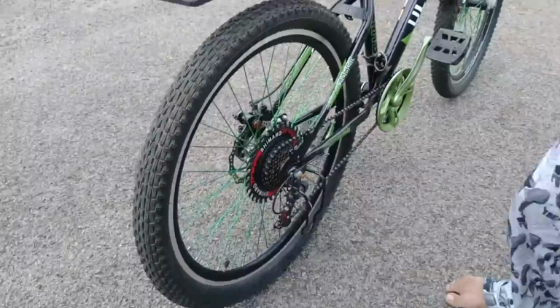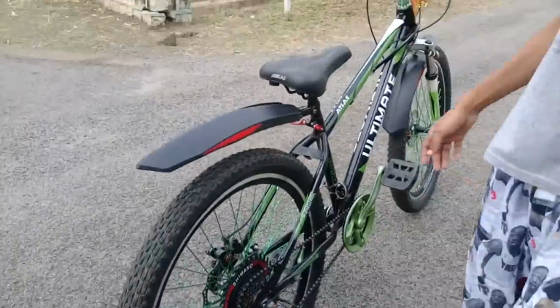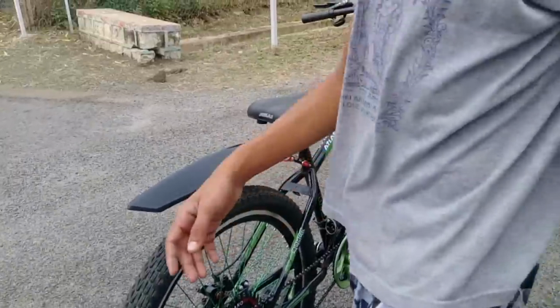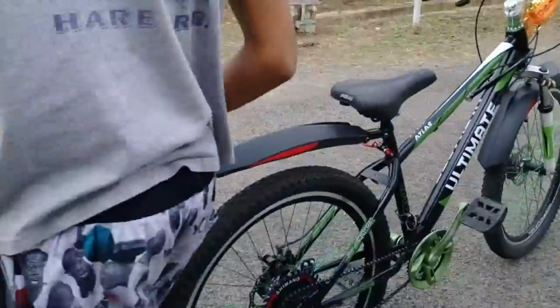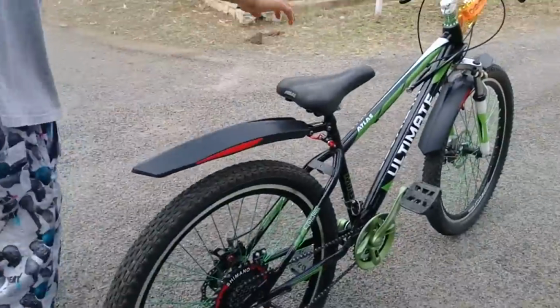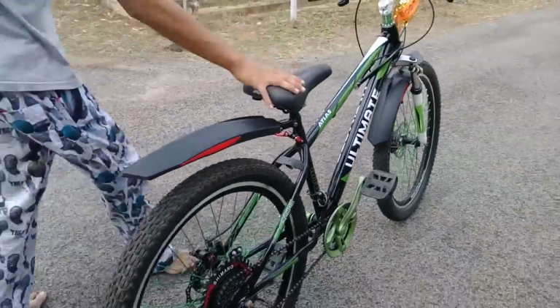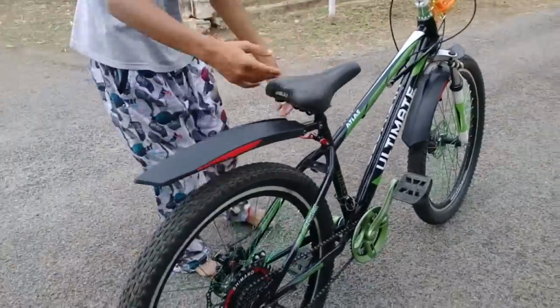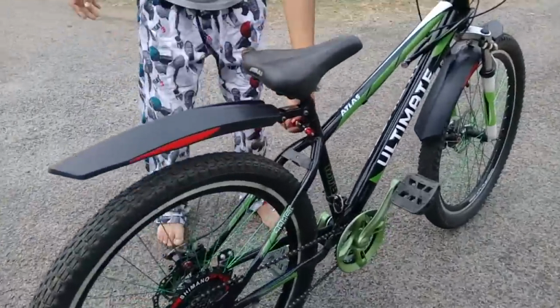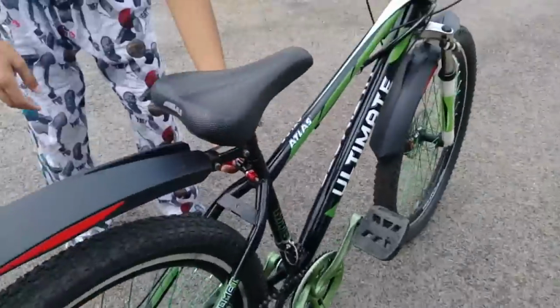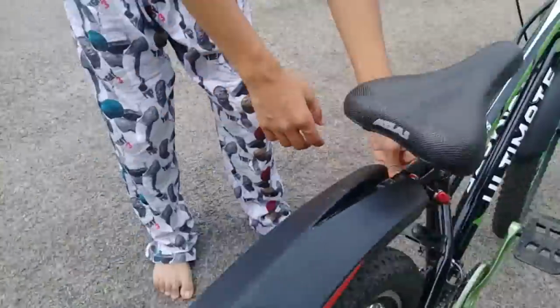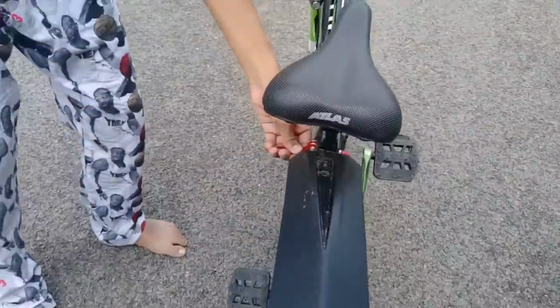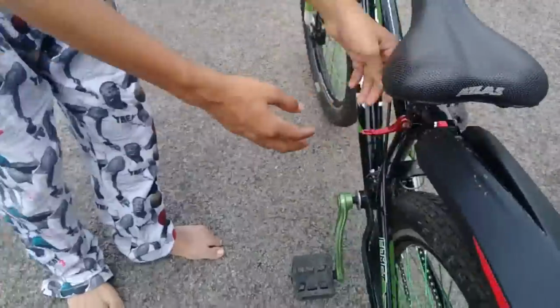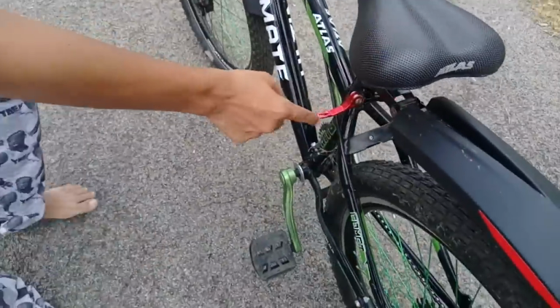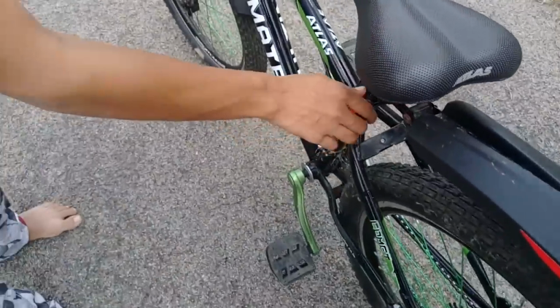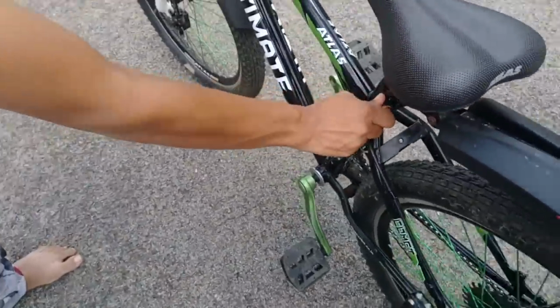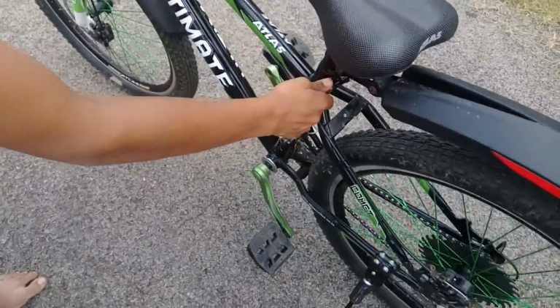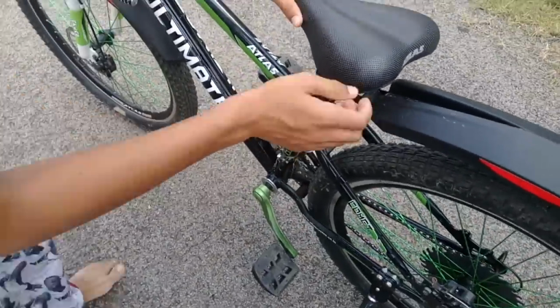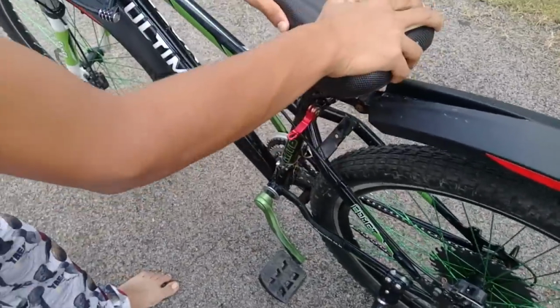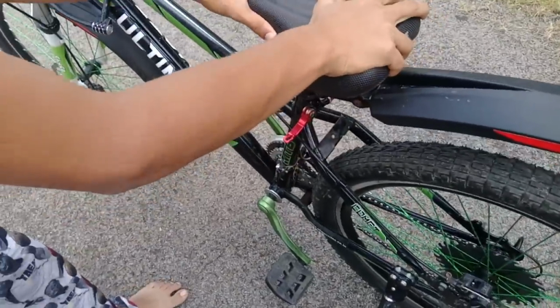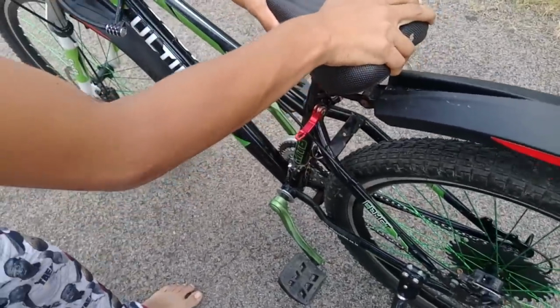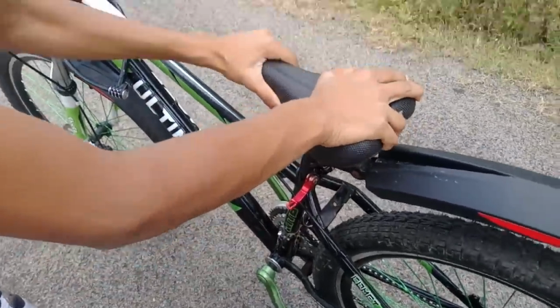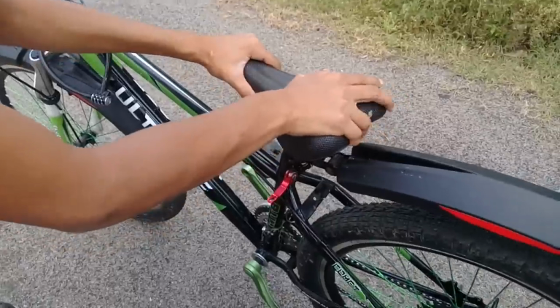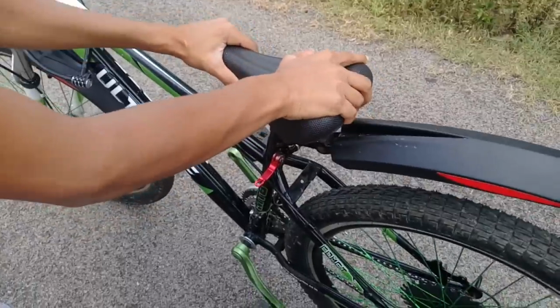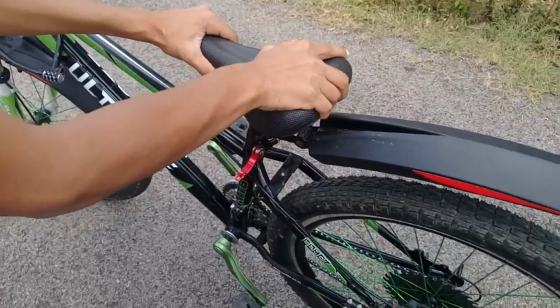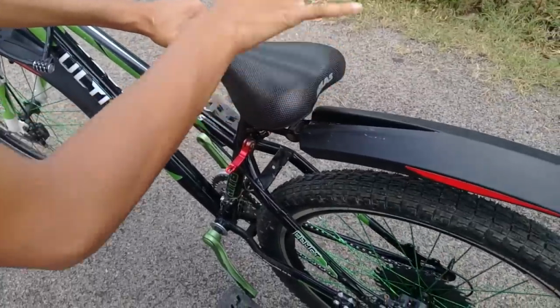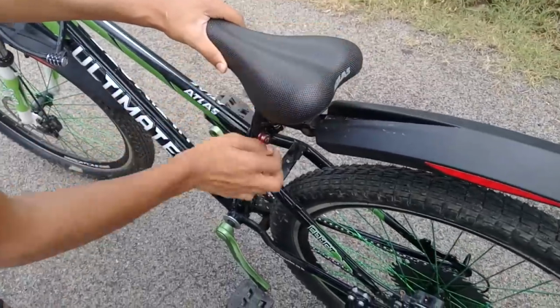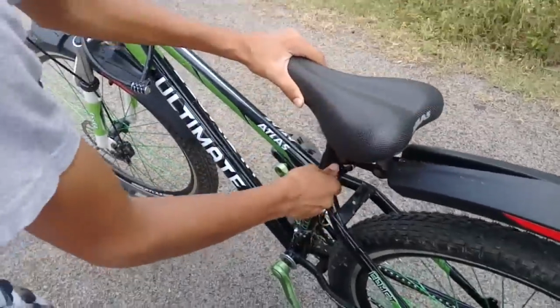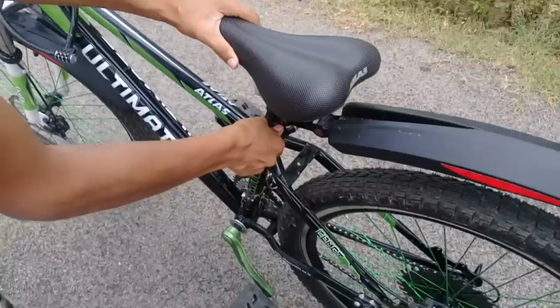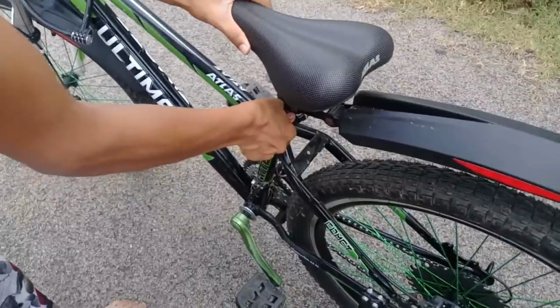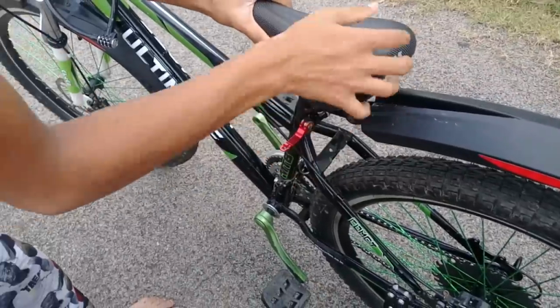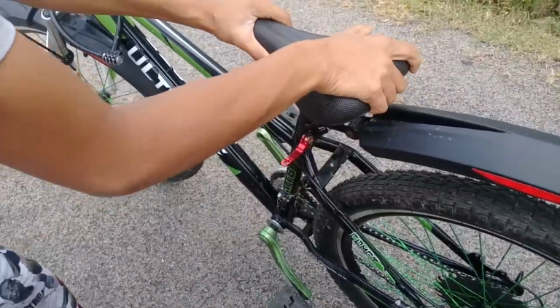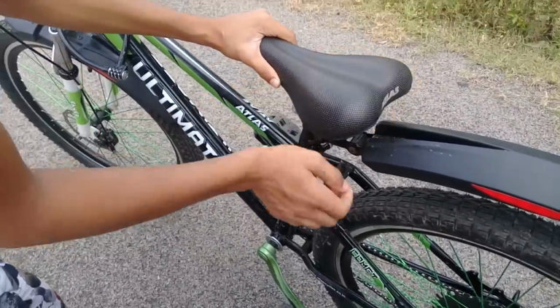Now I'm going to tell you about the seat. Here you can see there is a seat adjuster so that you can move this mudguard right here. This is perfect — you can move it up so that it won't change.